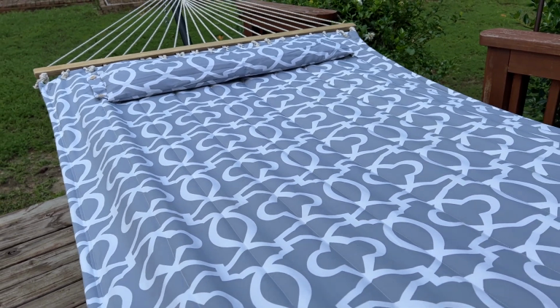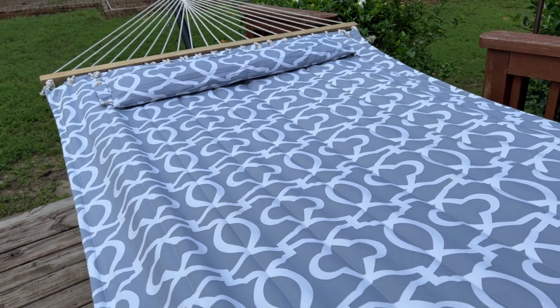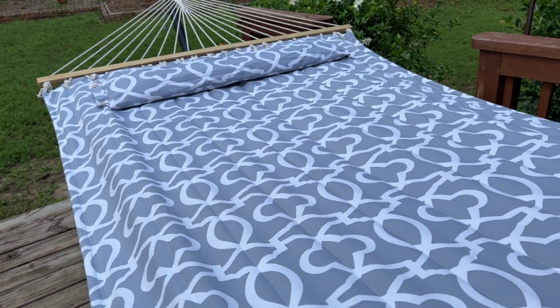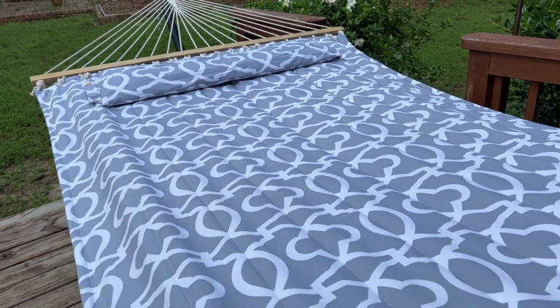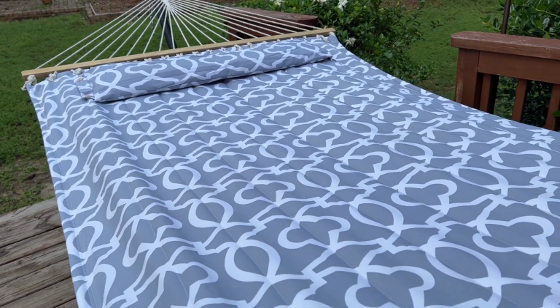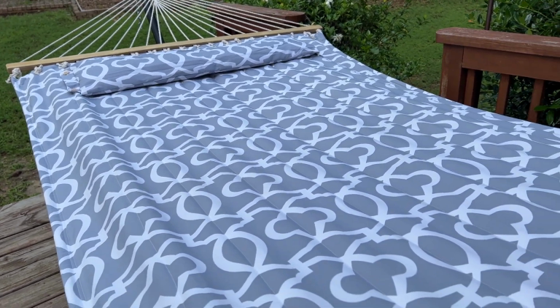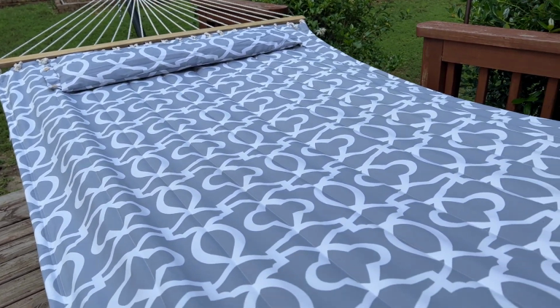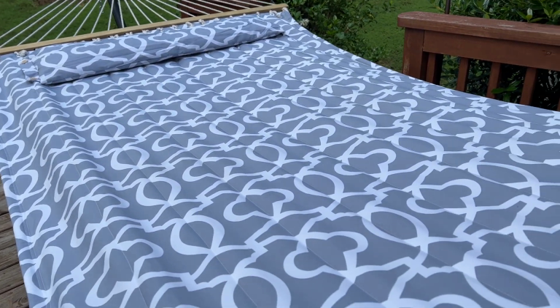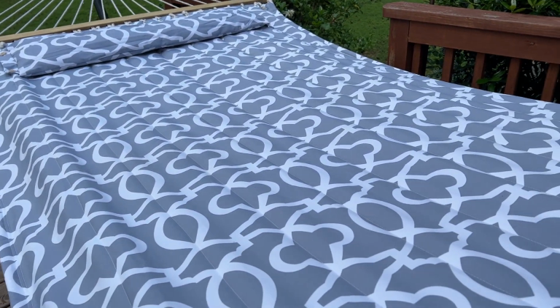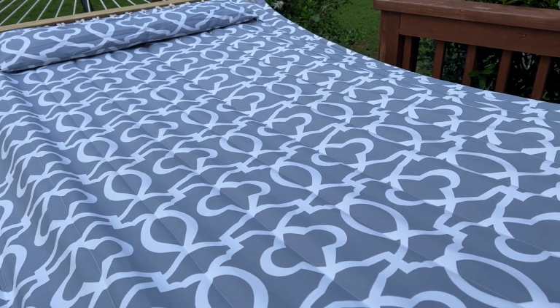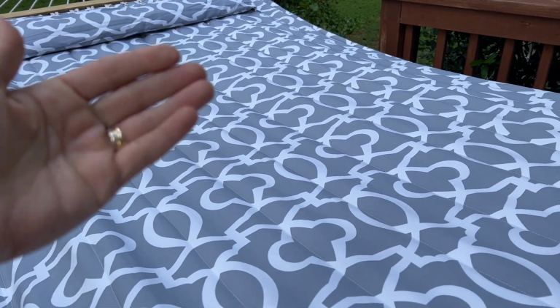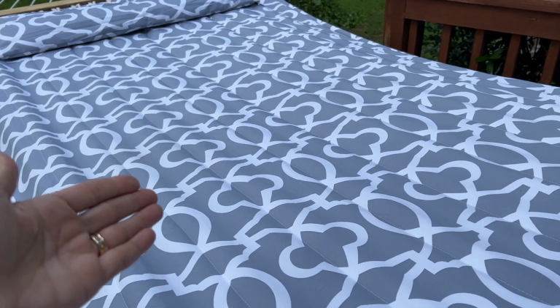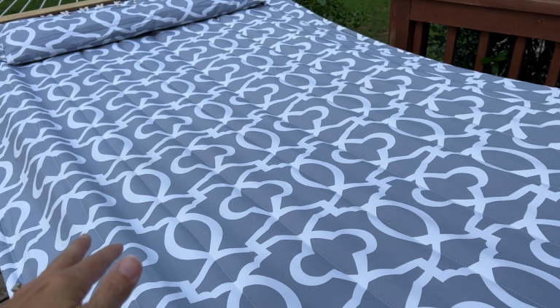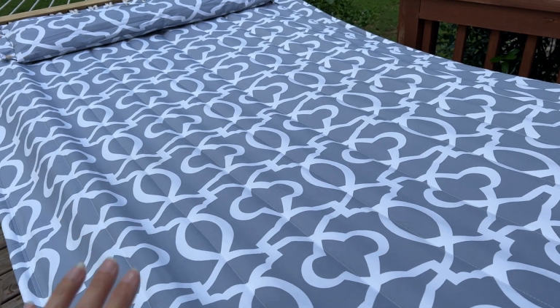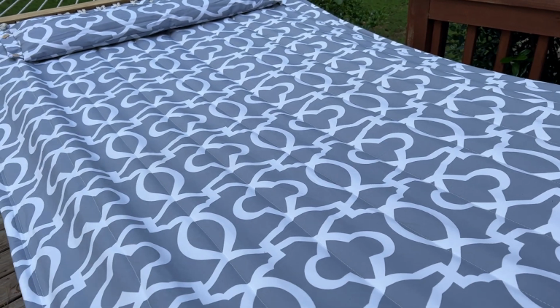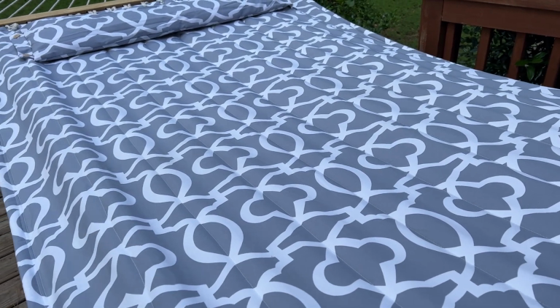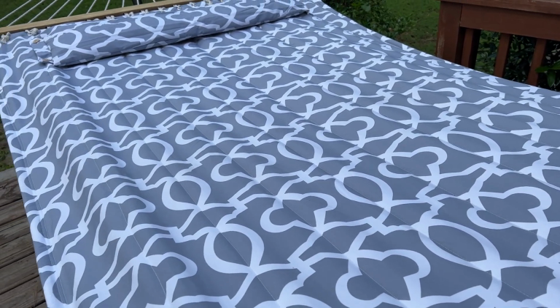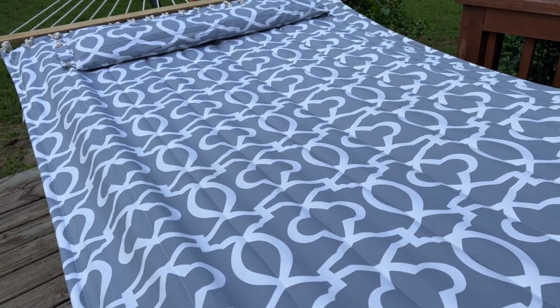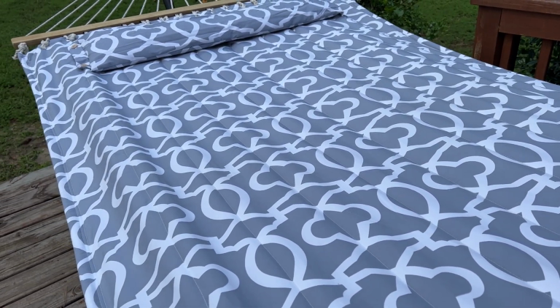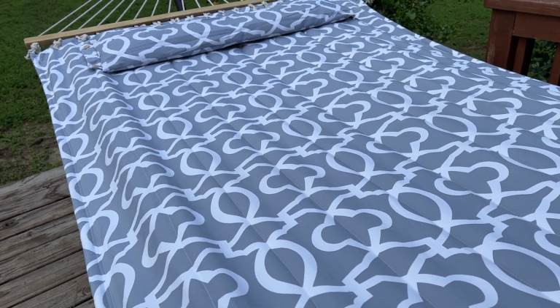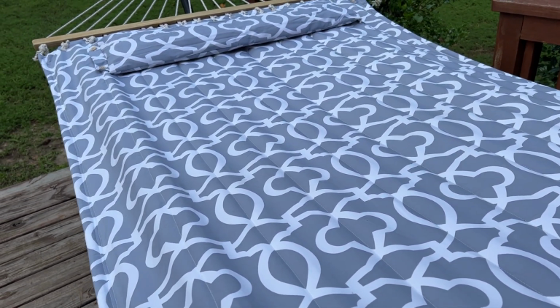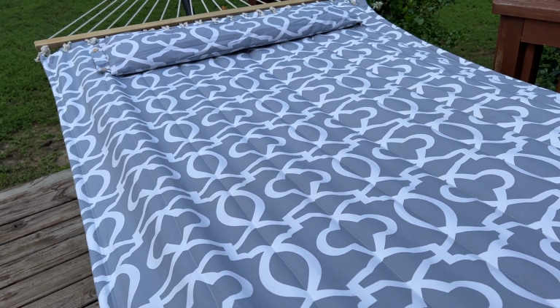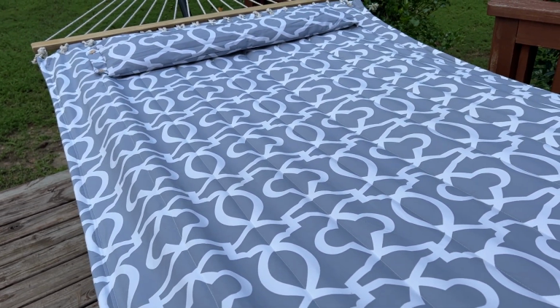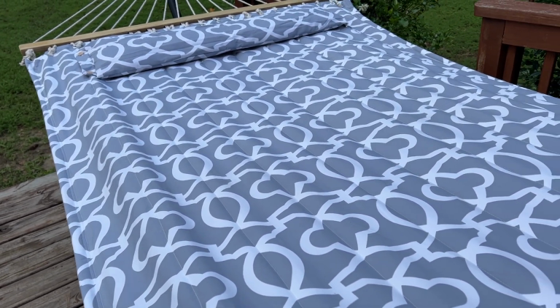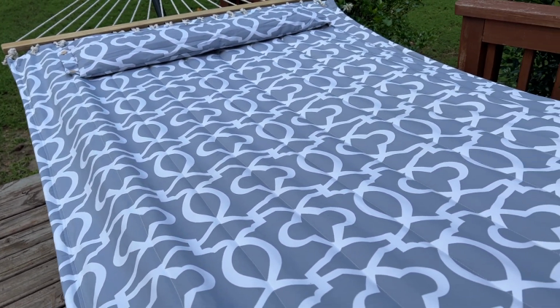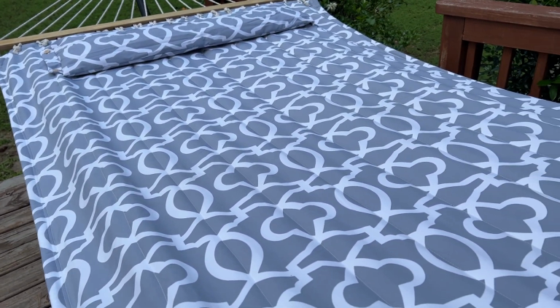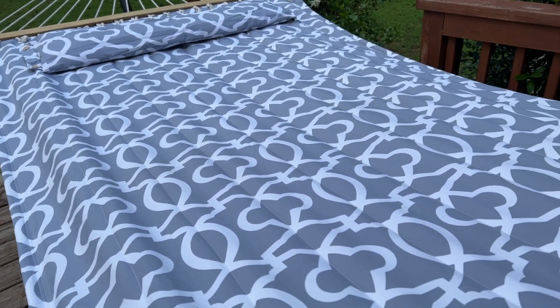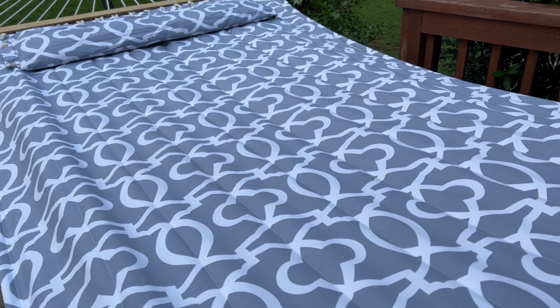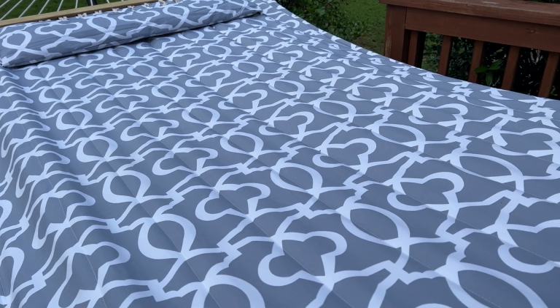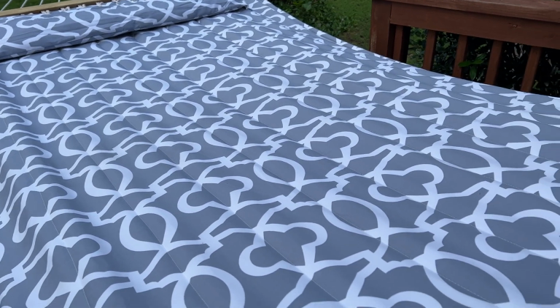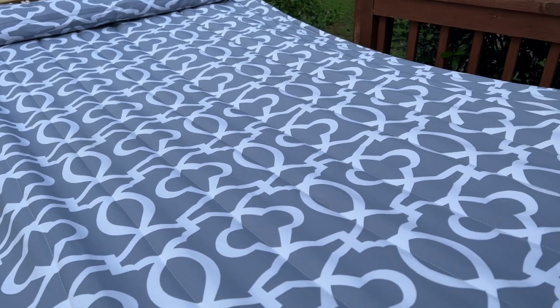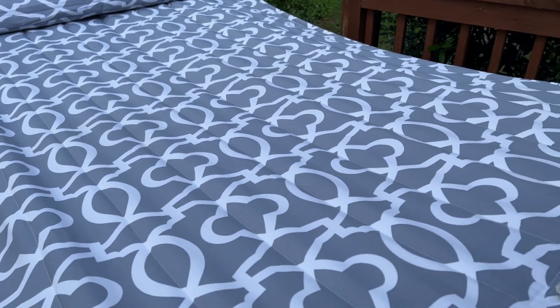Hey guys, I wanted to come on and tell you about this hammock that my daughter and I just love spending our time on reading books. We were wanting something that we could both fit on, and this has been a great hammock.